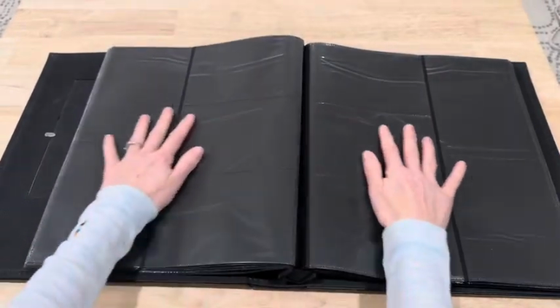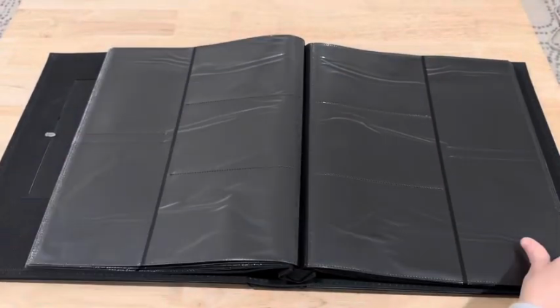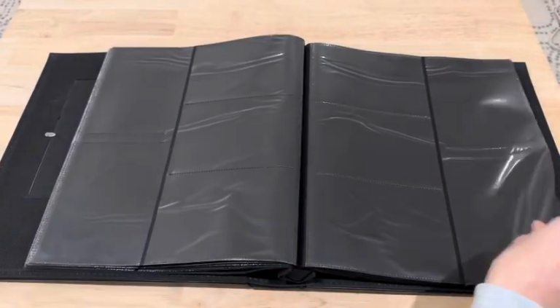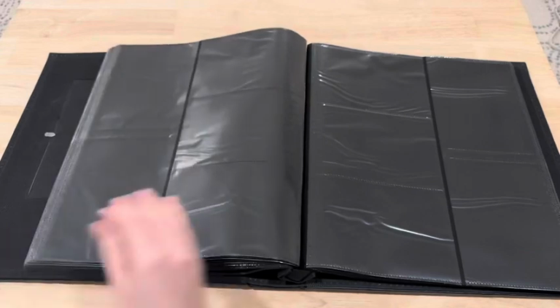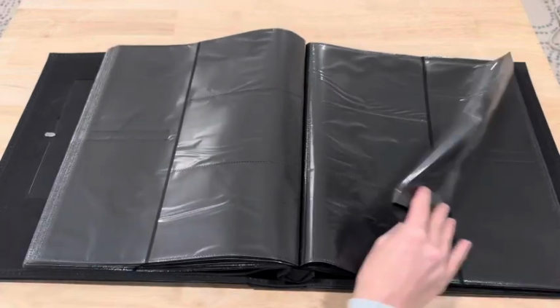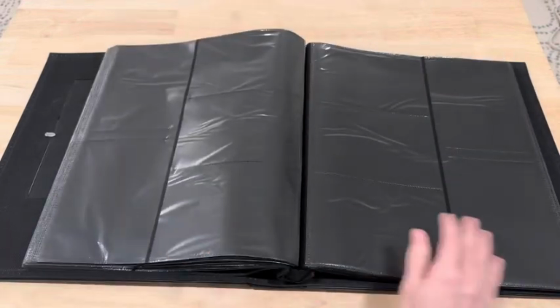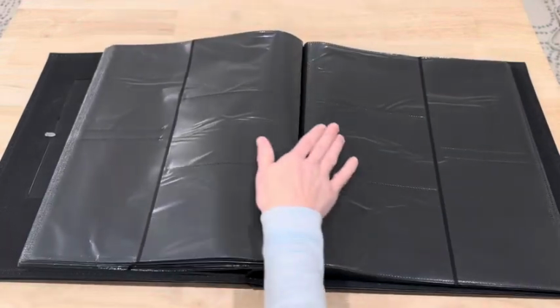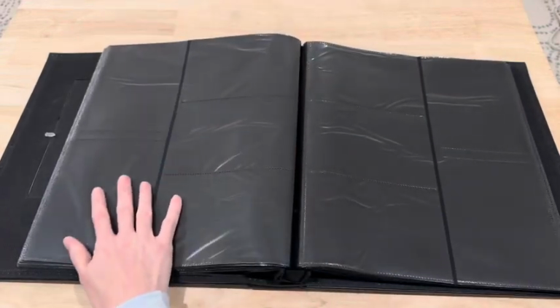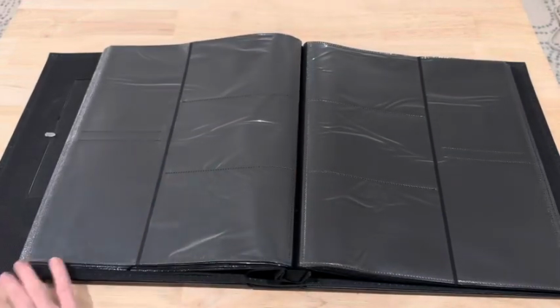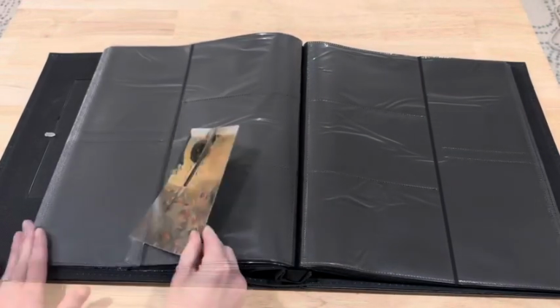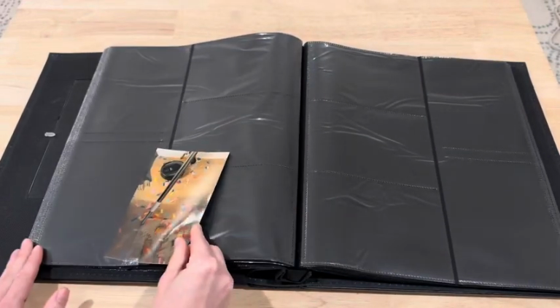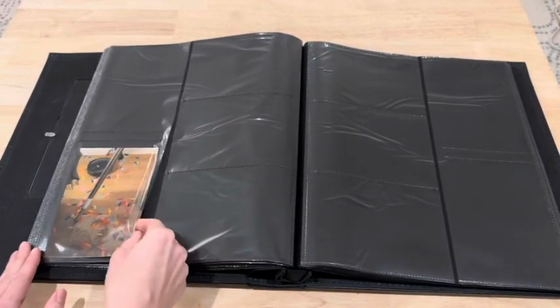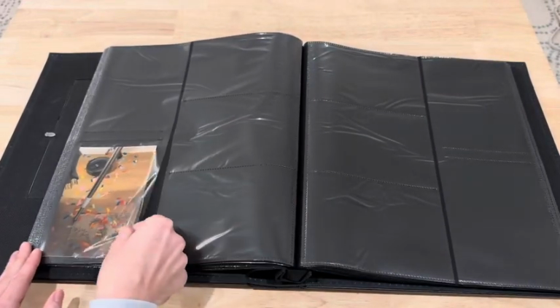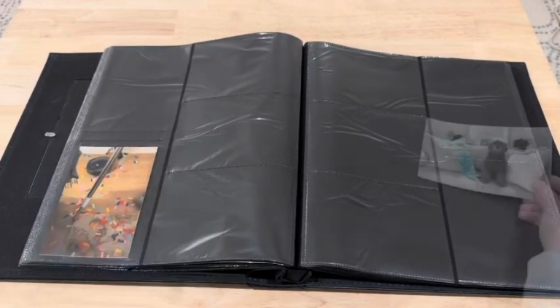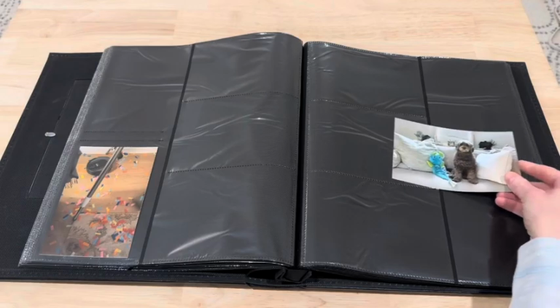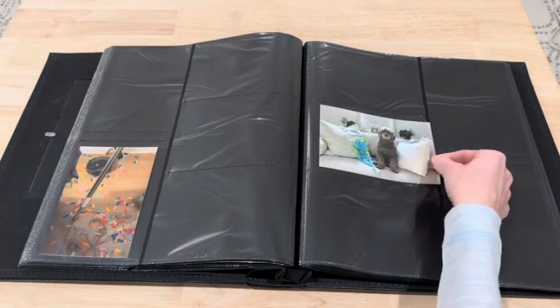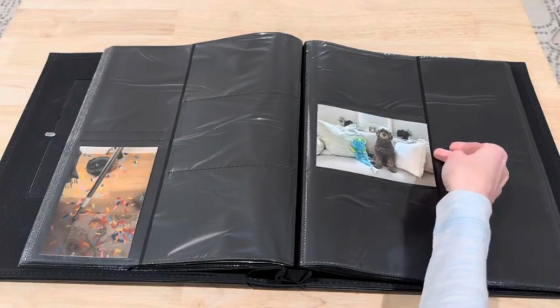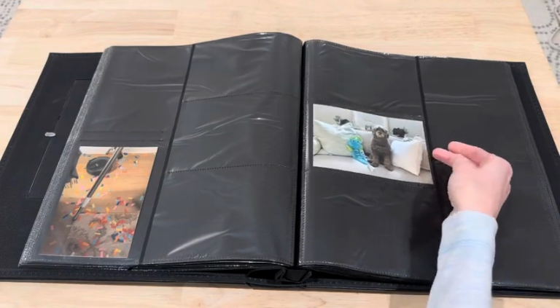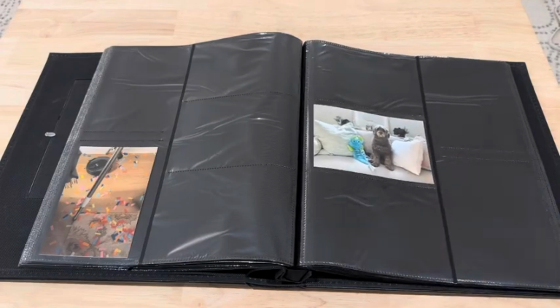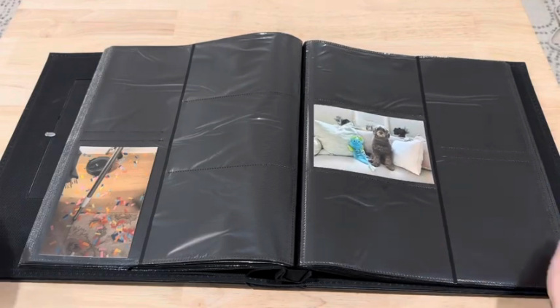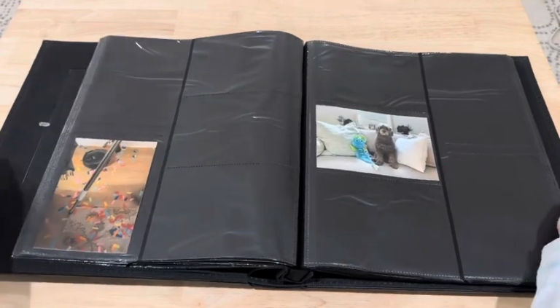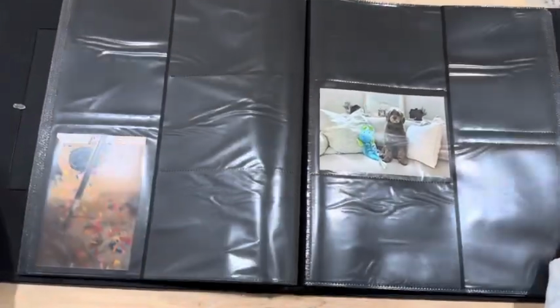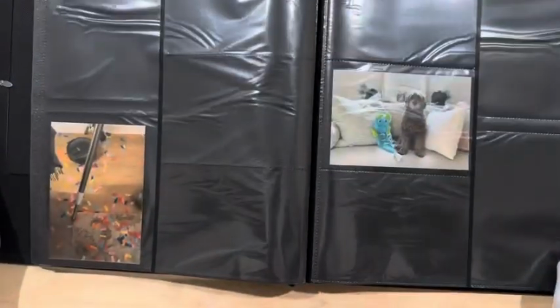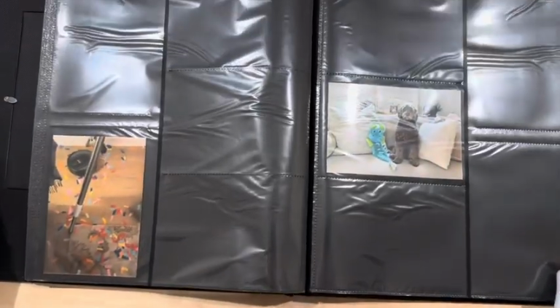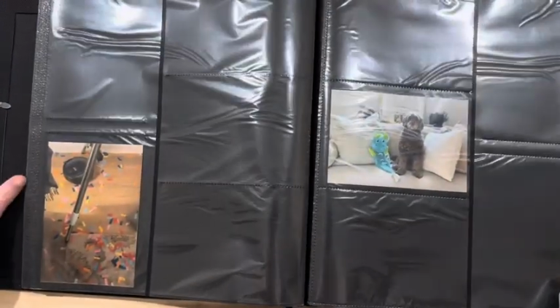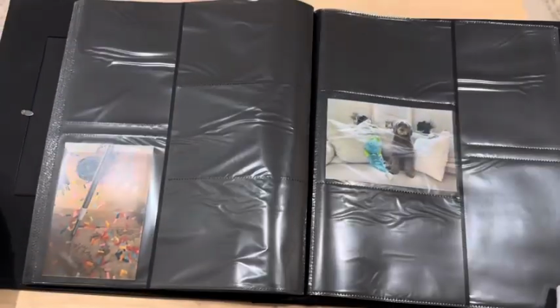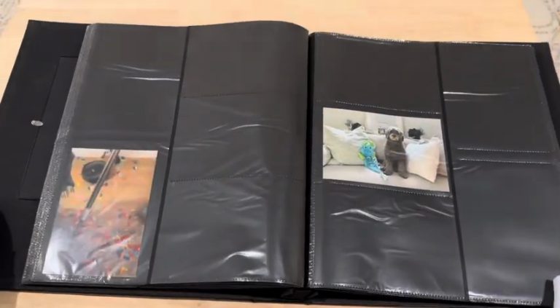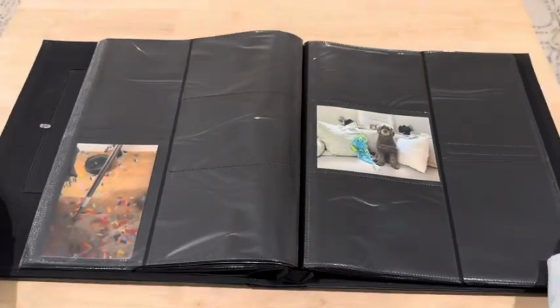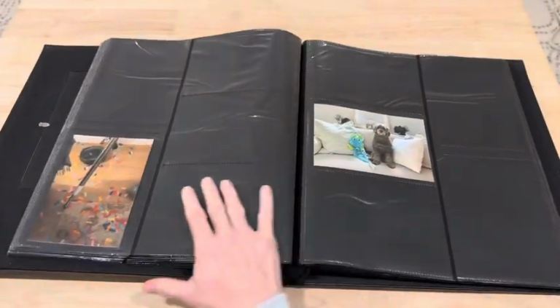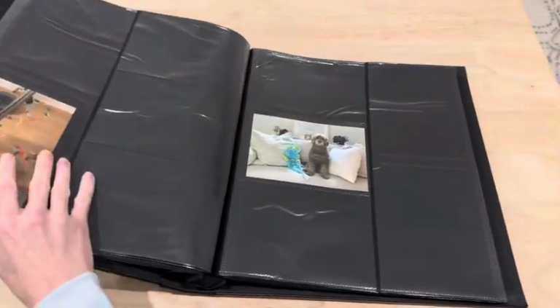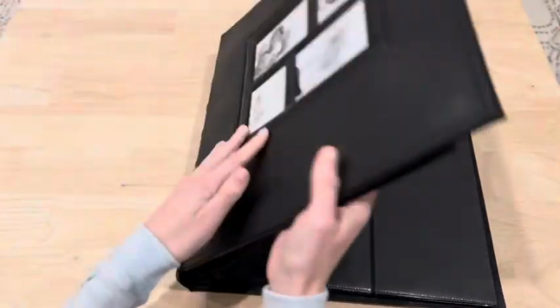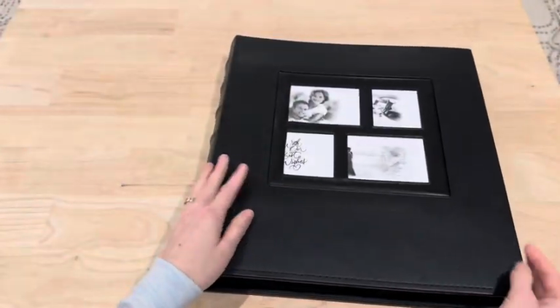I love that it has this lay flat design so that when you have it open, you can see every picture nice and clearly. I bought this because I recently bought a new Wi-Fi at home printer and I've been having so much fun printing my memories and storing them in this nice photo album.